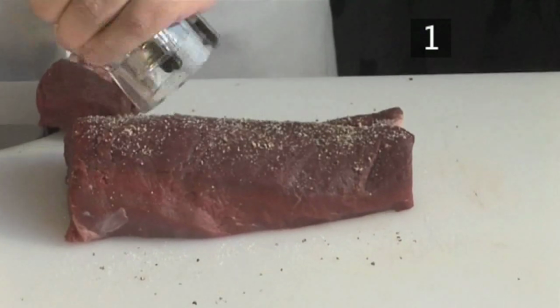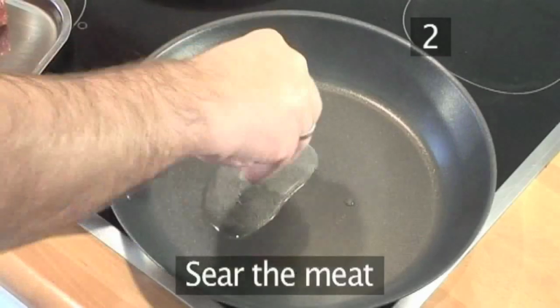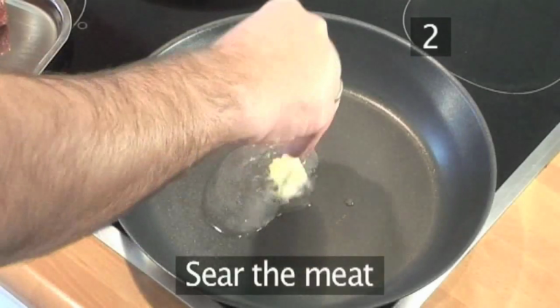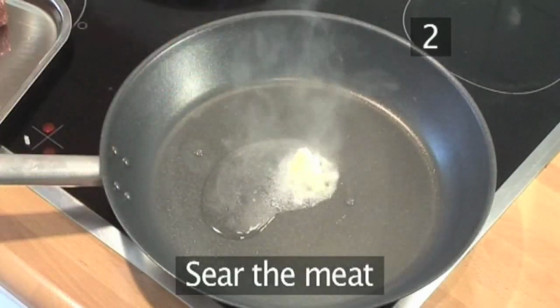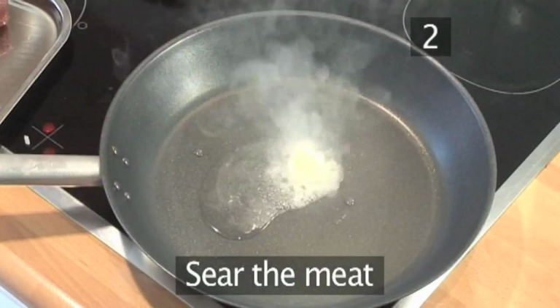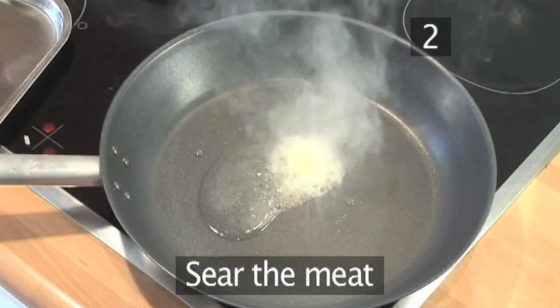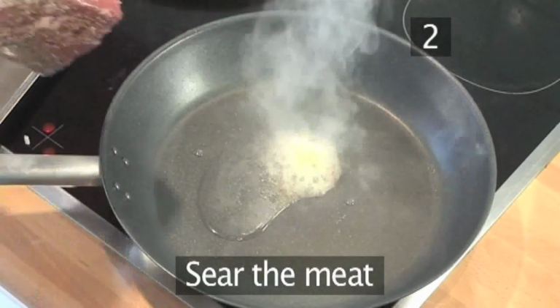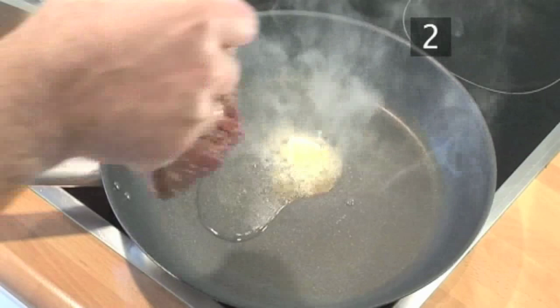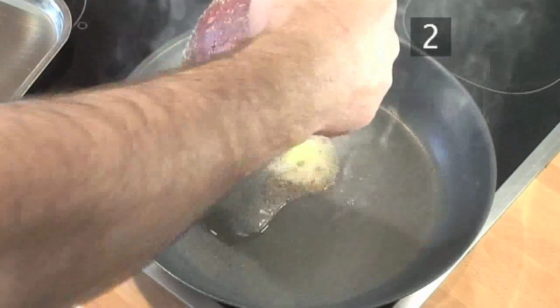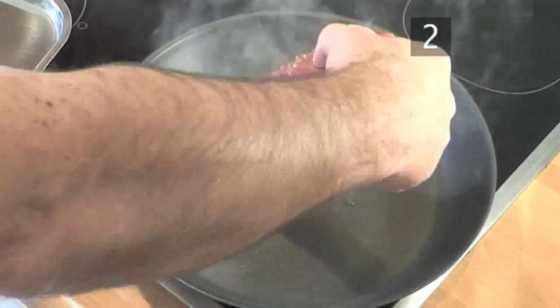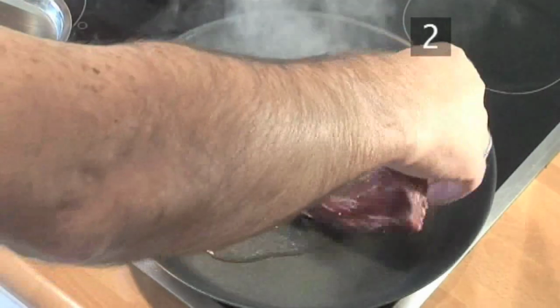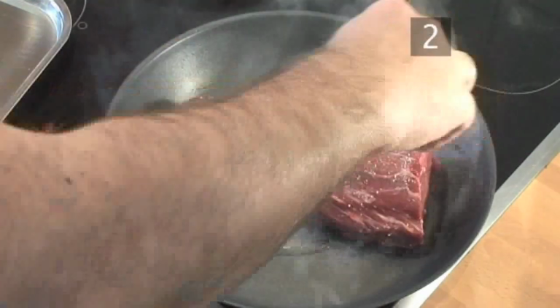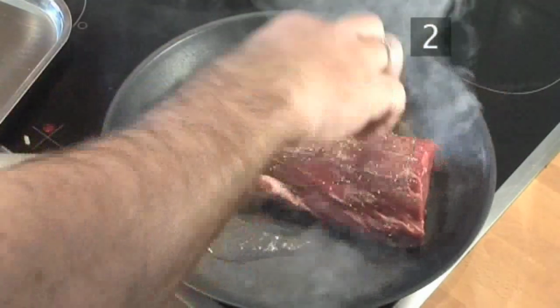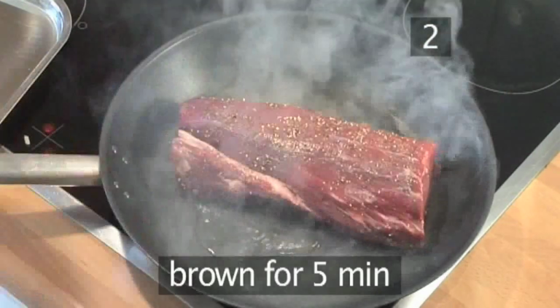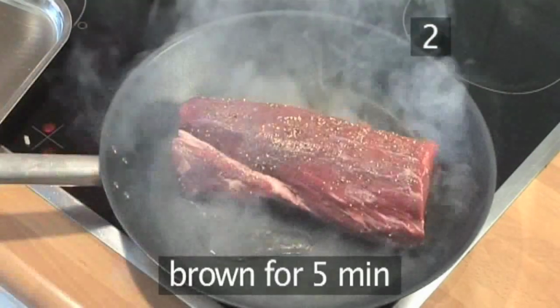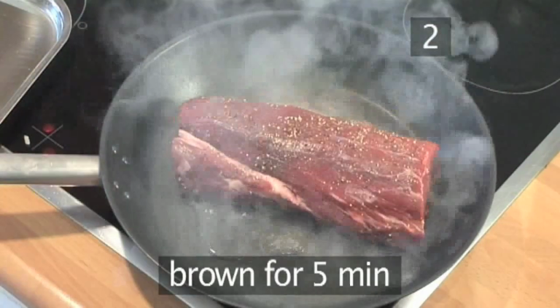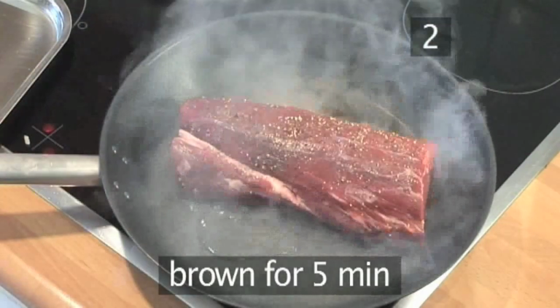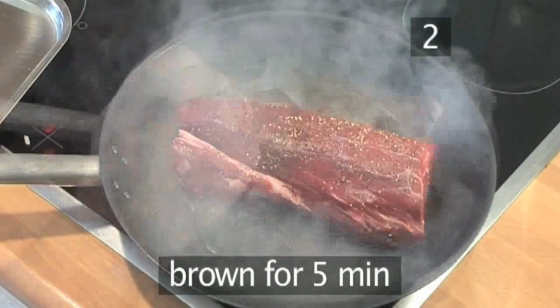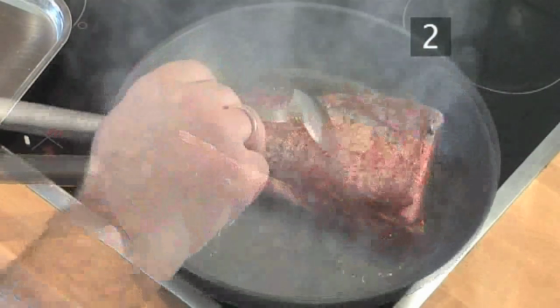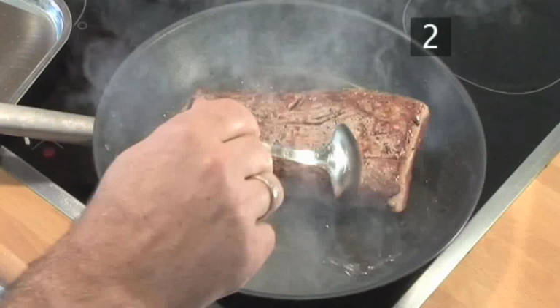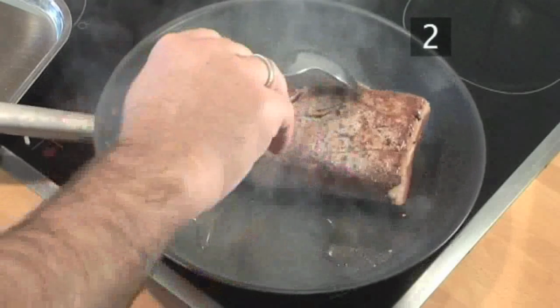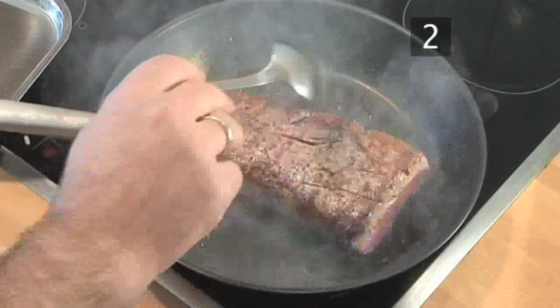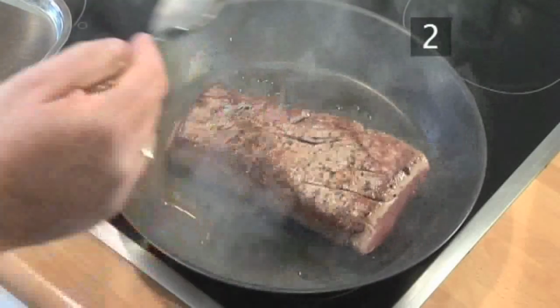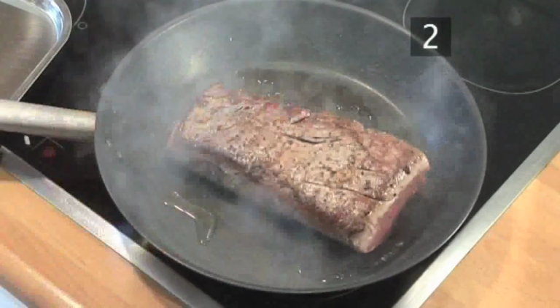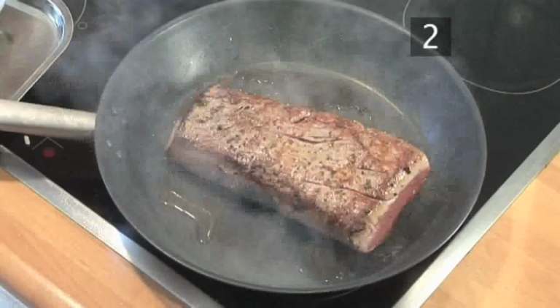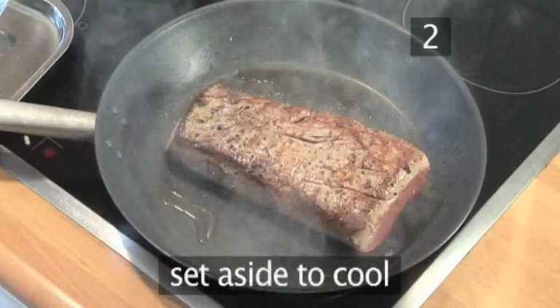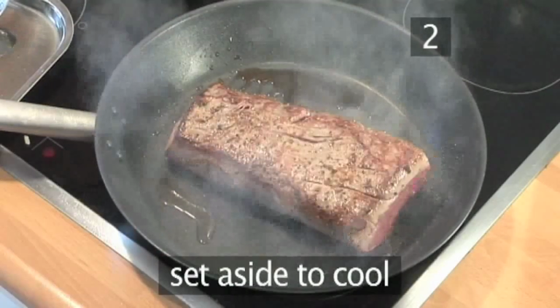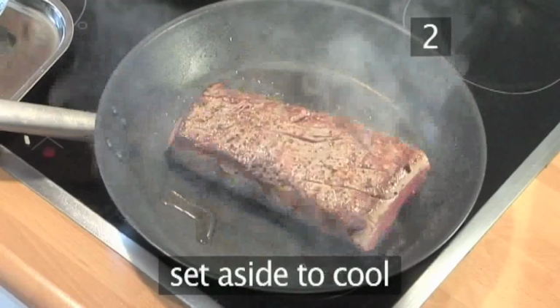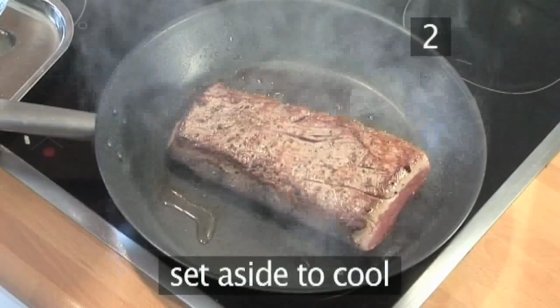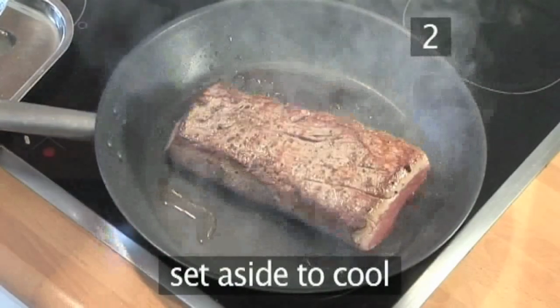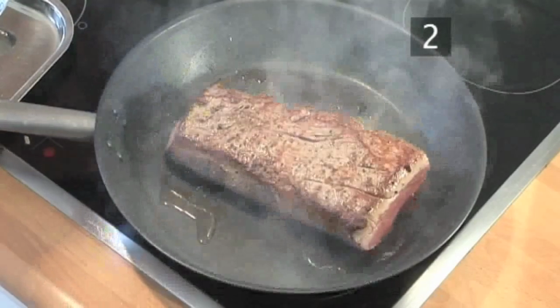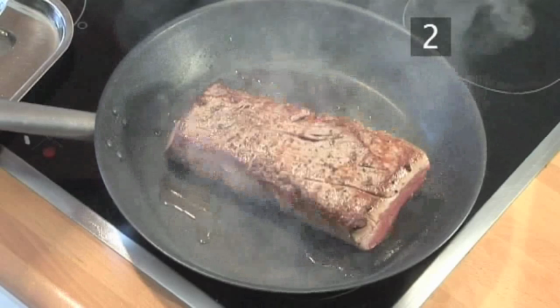Step 2. Now you need to sear the meat. This means browning it well on all sides for about 5 minutes in the skillet with oil and butter. When it's done, put it aside to cool down while you prepare the stuffing.